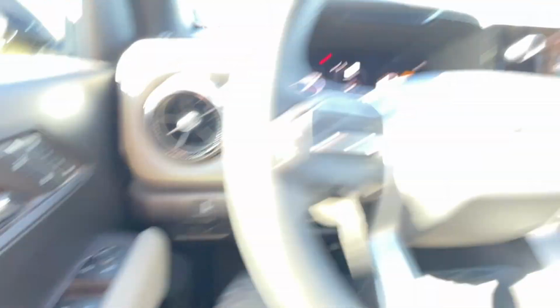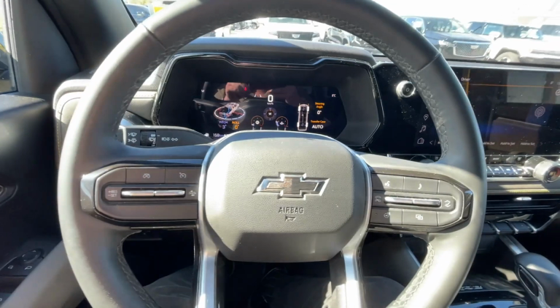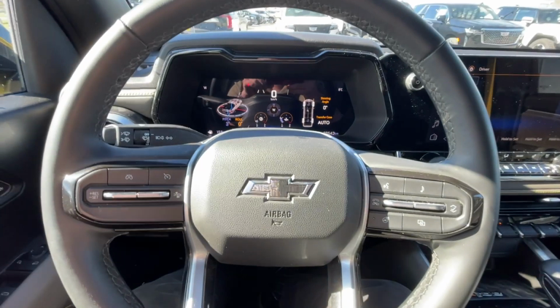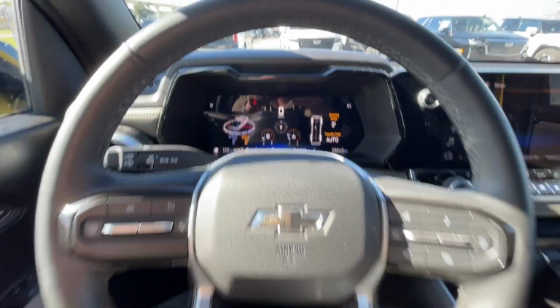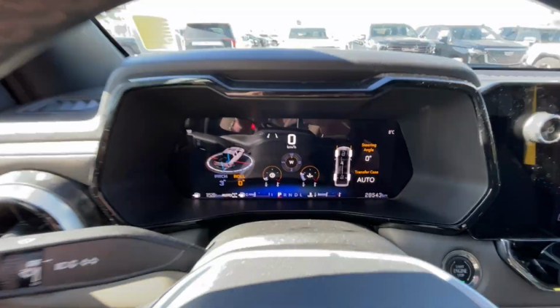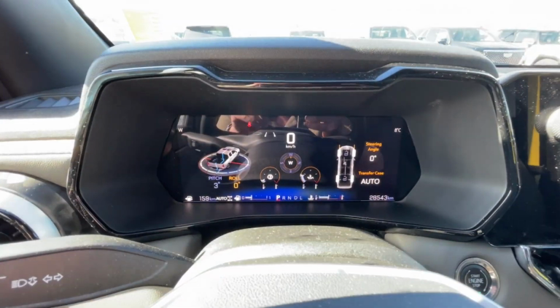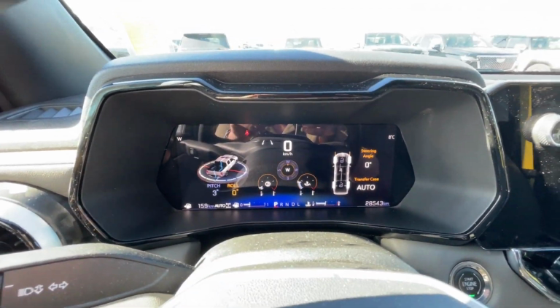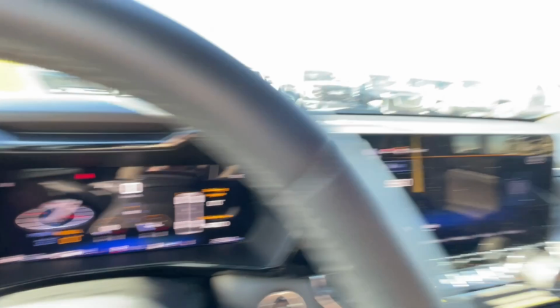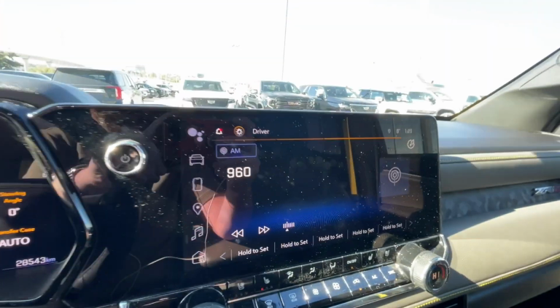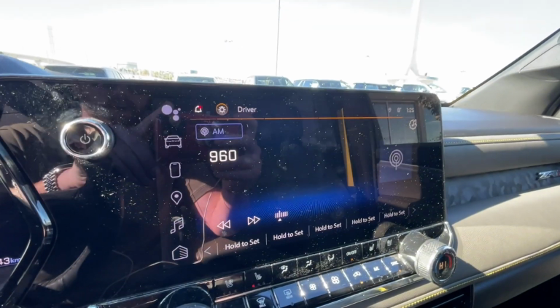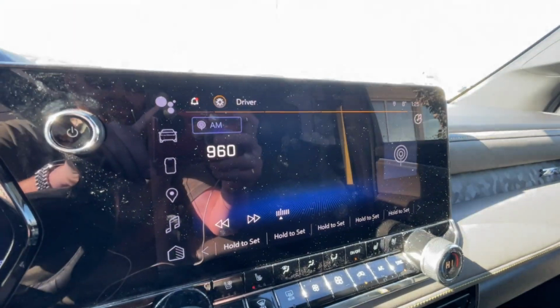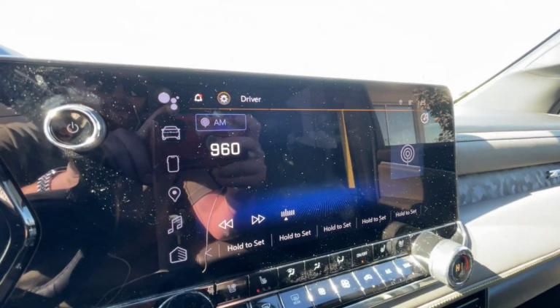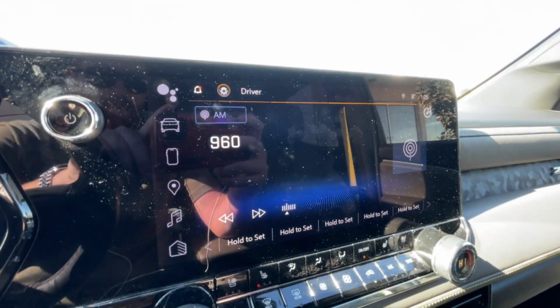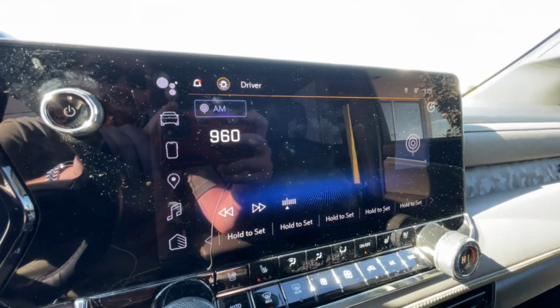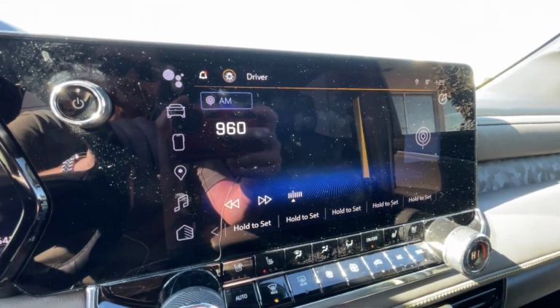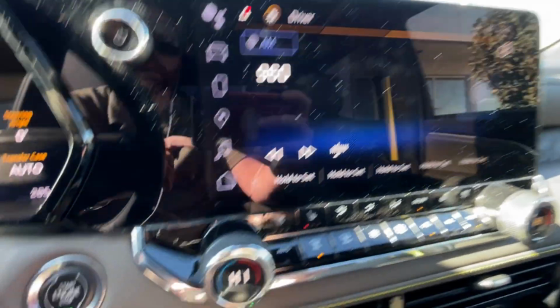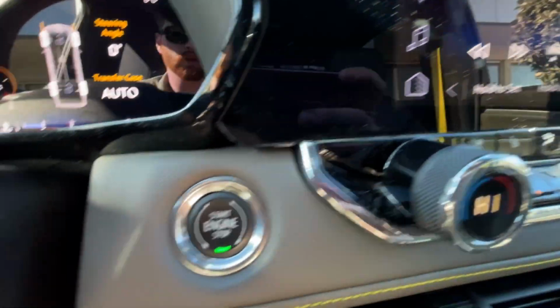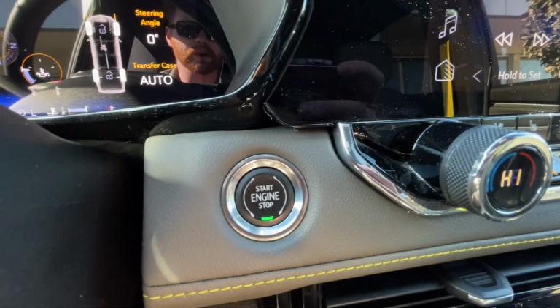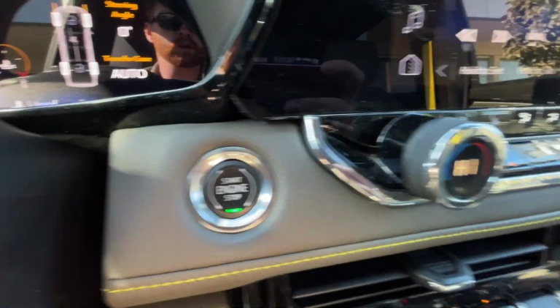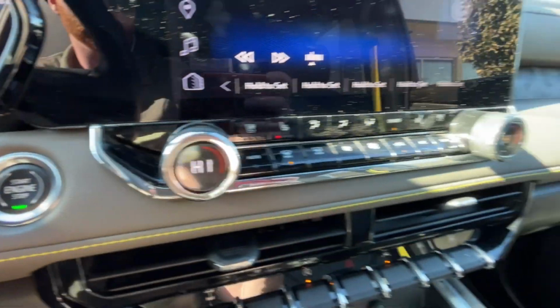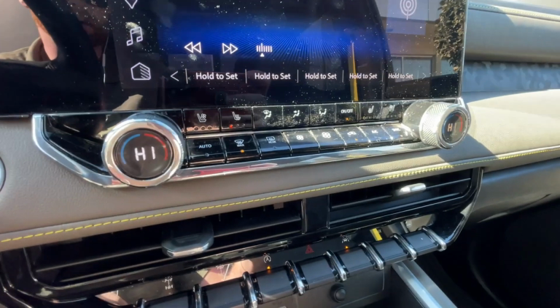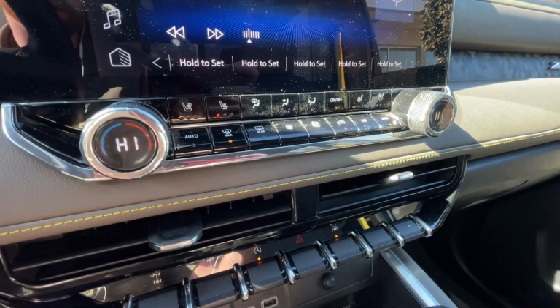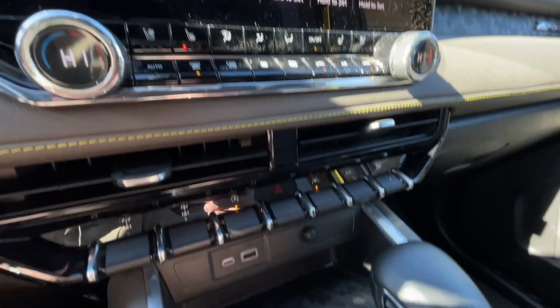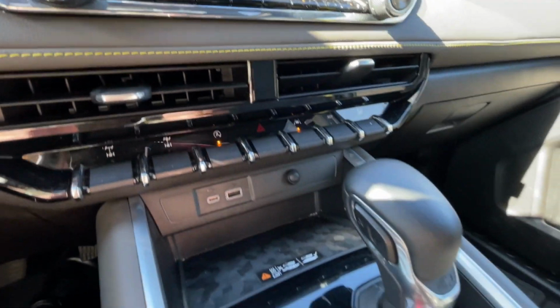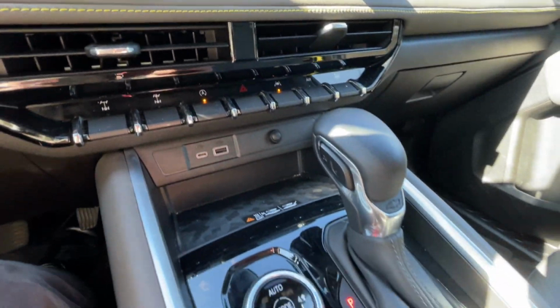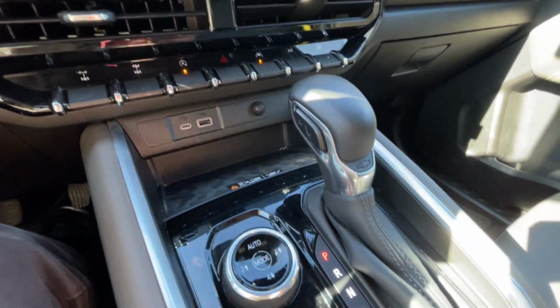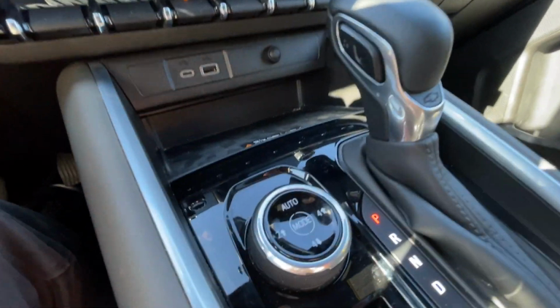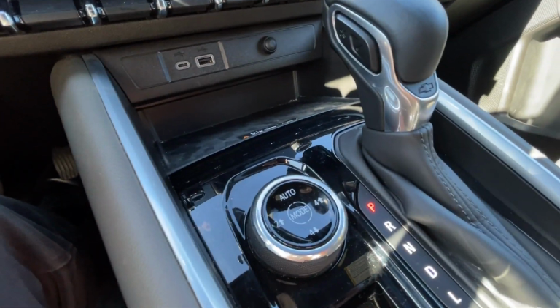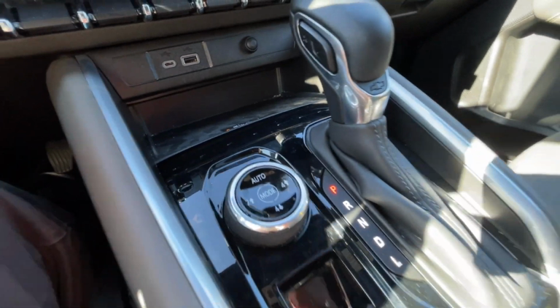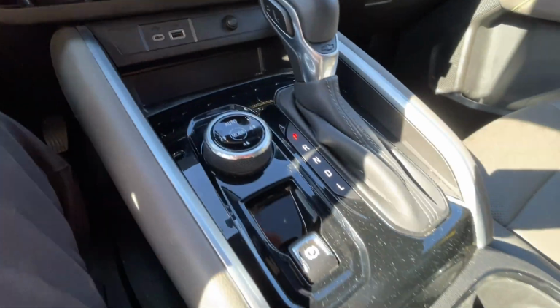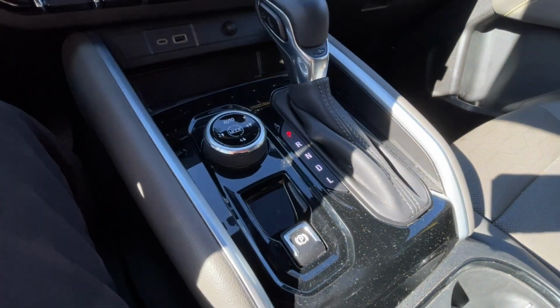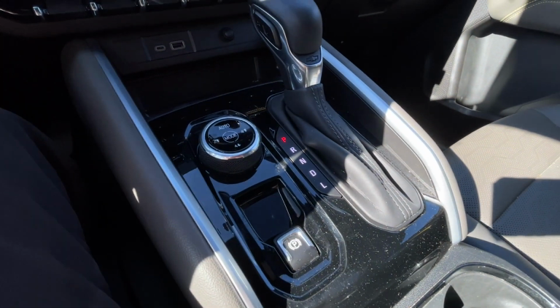We have a leather-wrapped heated steering wheel, full digital gauge cluster, and an 11.3-inch touchscreen complete with Android Auto, Apple CarPlay, and navigation. Also featured are push-to-start ignition, dual-zone climate control, and here in the center console you can find your shifter, four-wheel drive selector, and electronic parking brake.